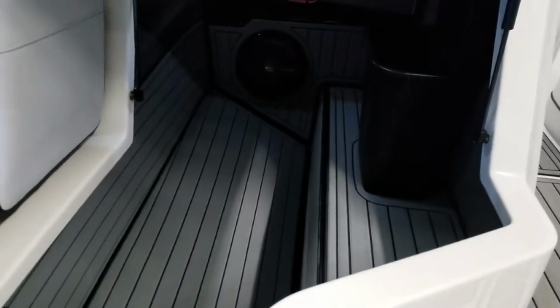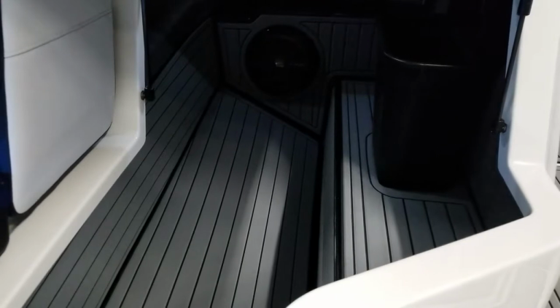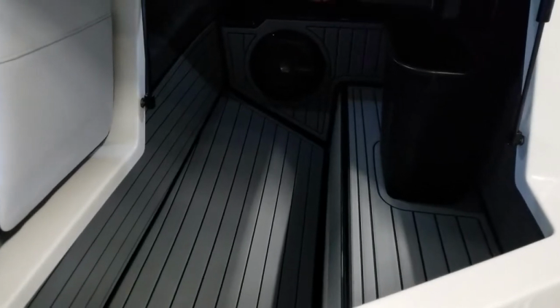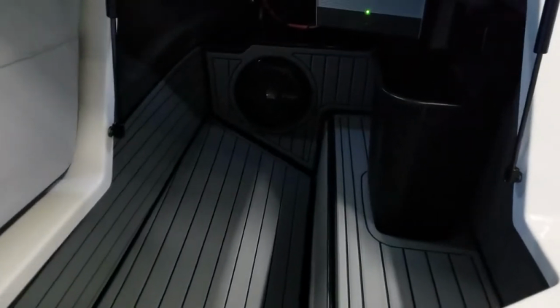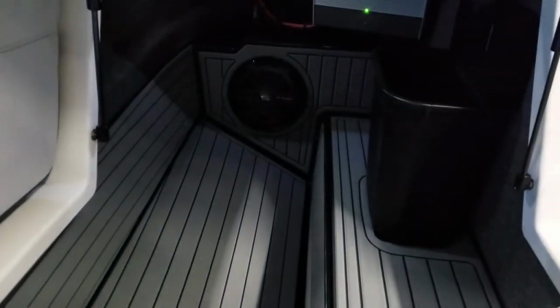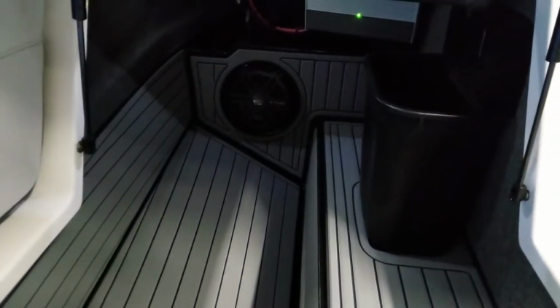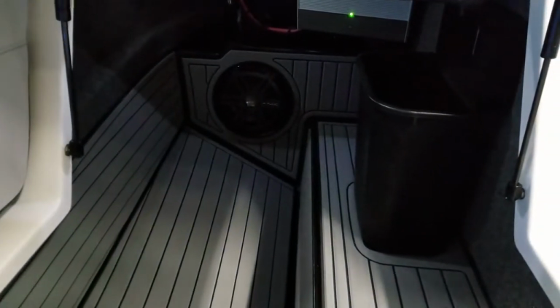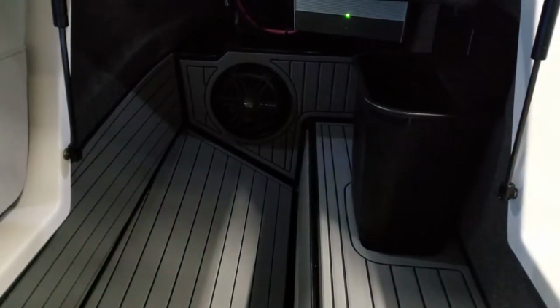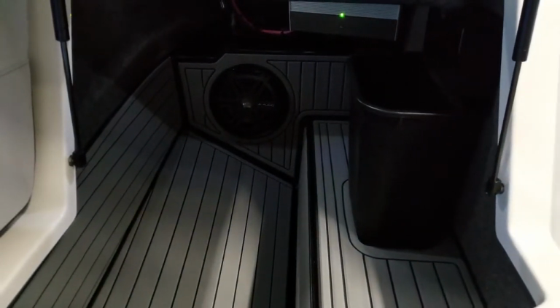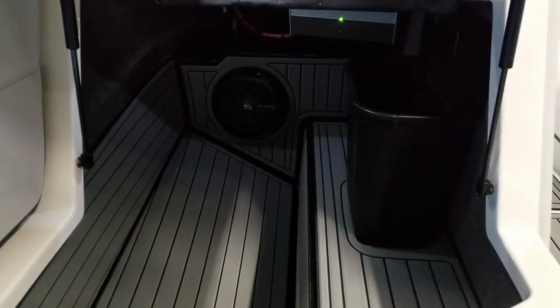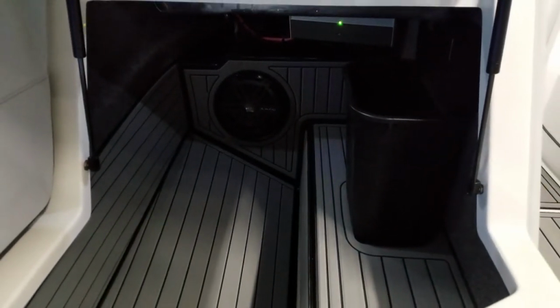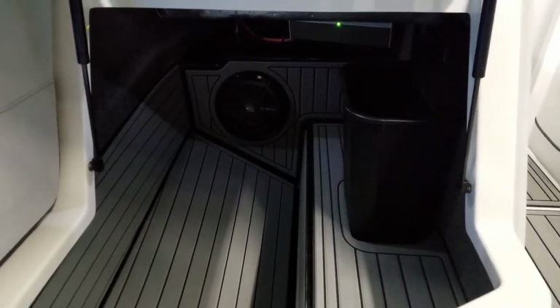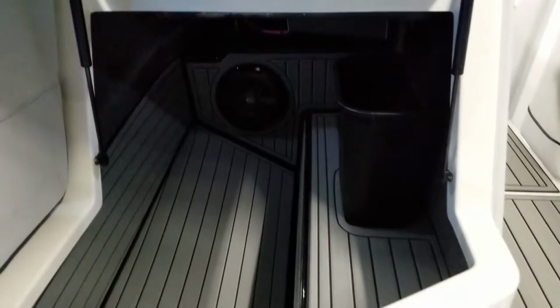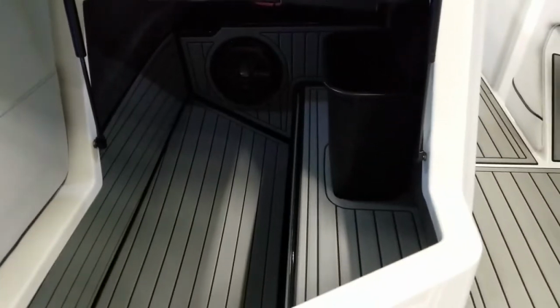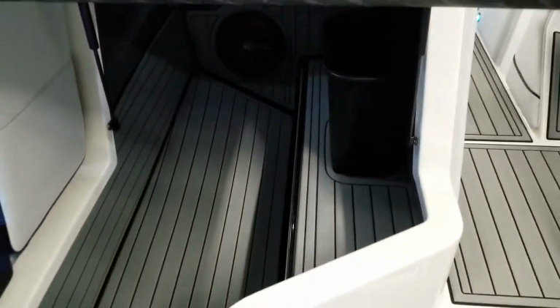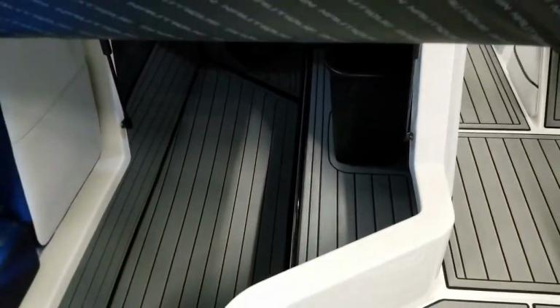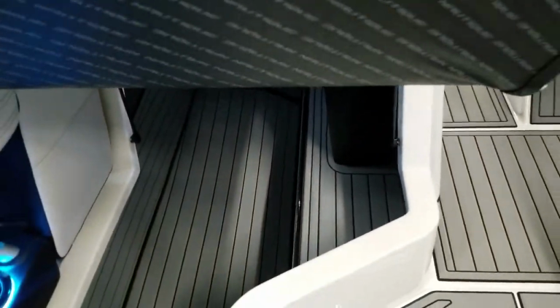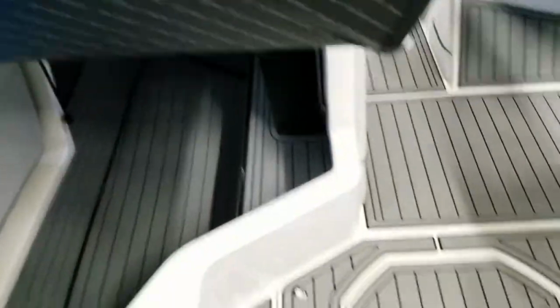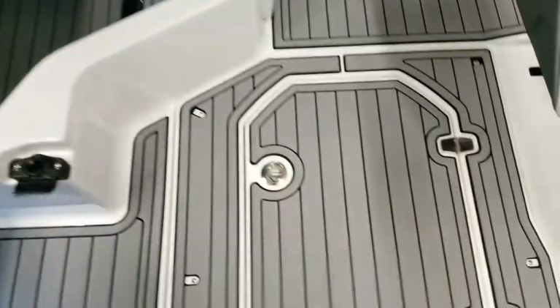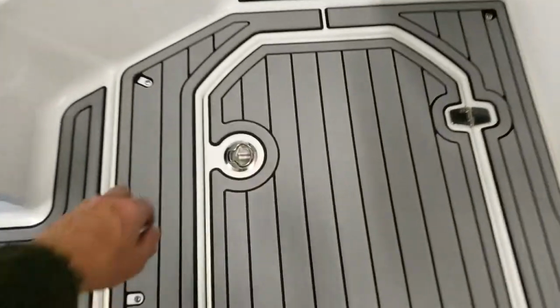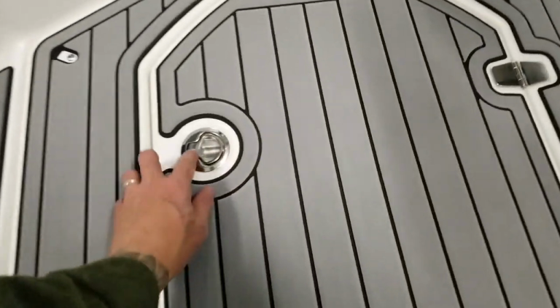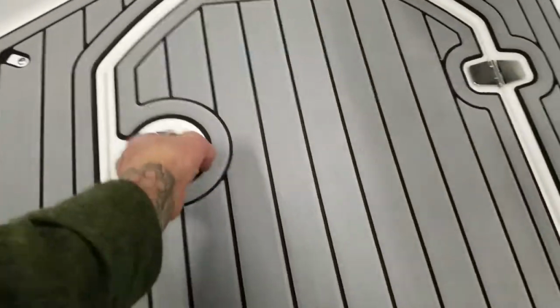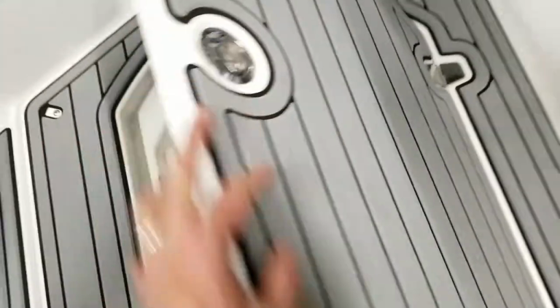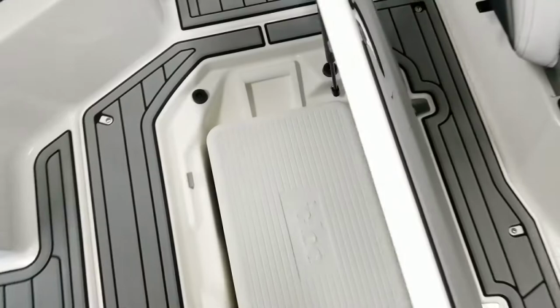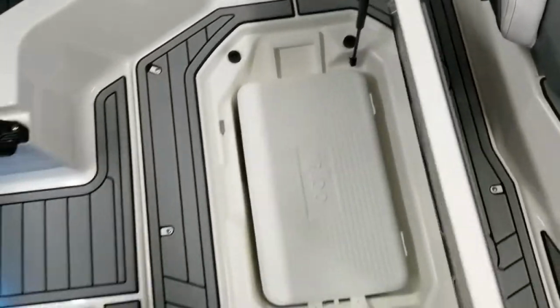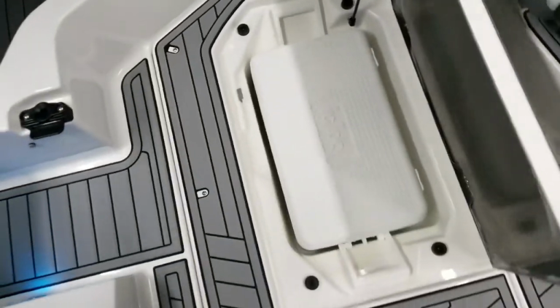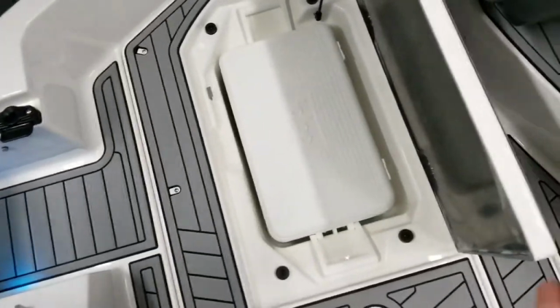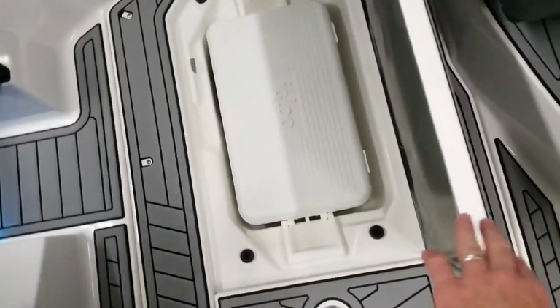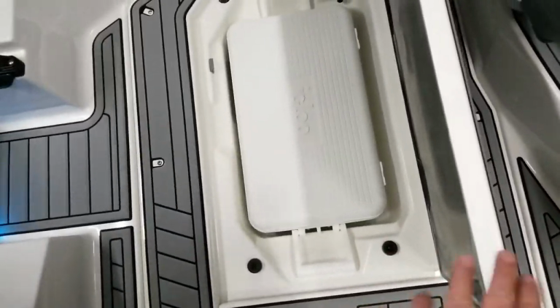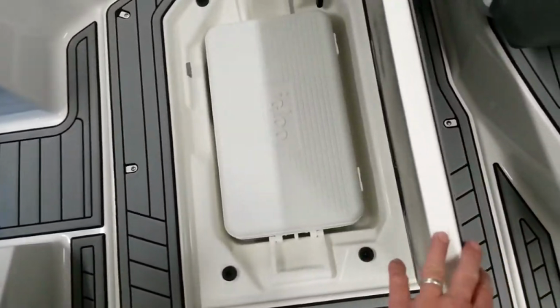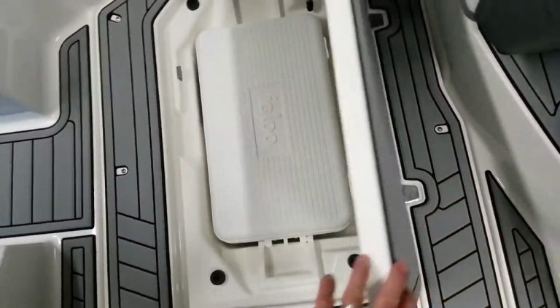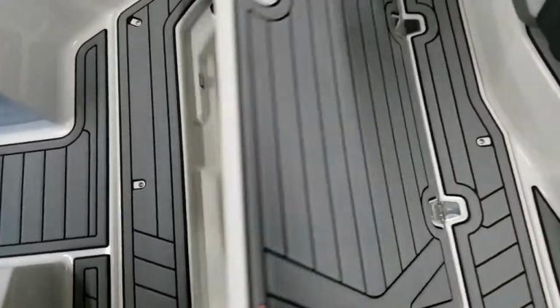There's a trash receptacle, a JL 10-inch sub, and associated amplifiers. There's also a cooler built into the floor here so you're not tripping over it.